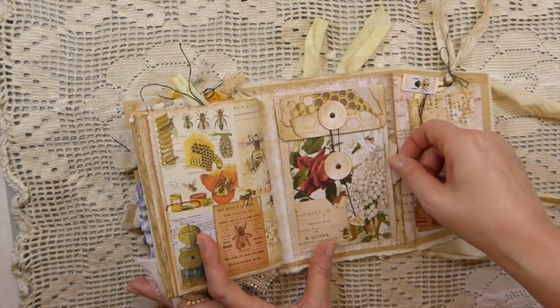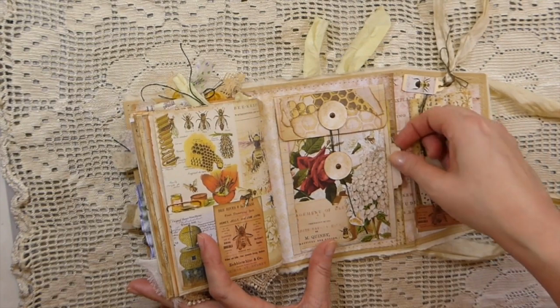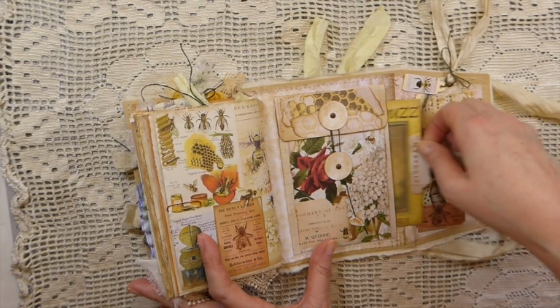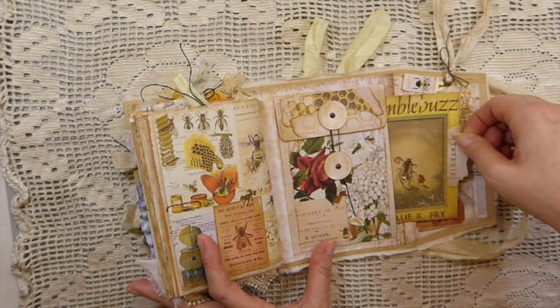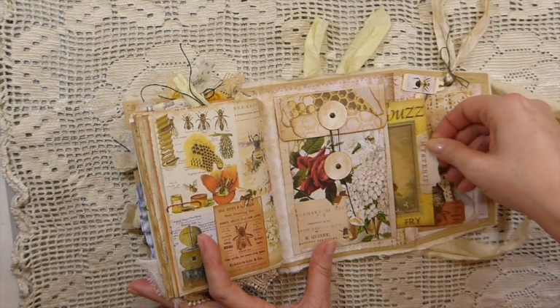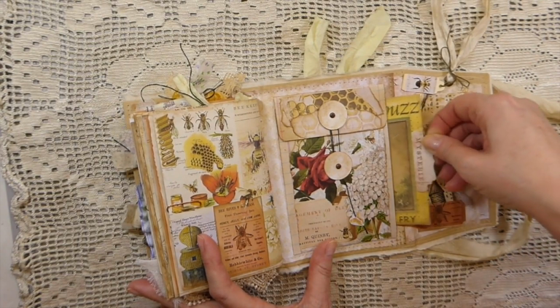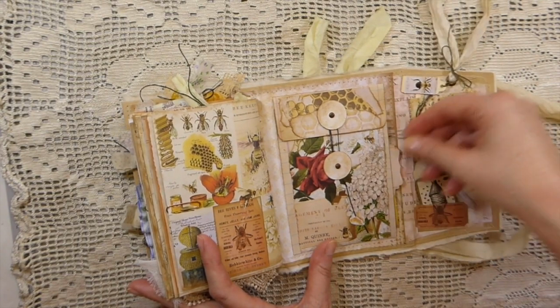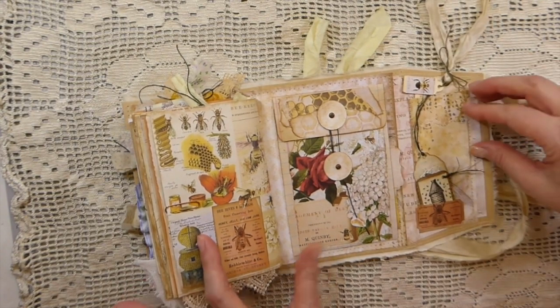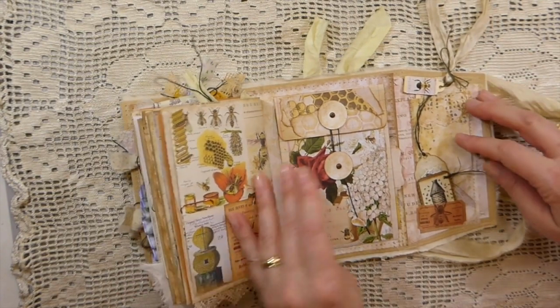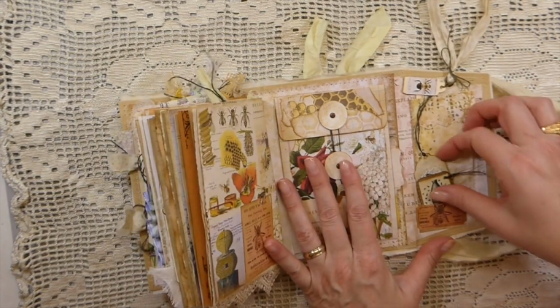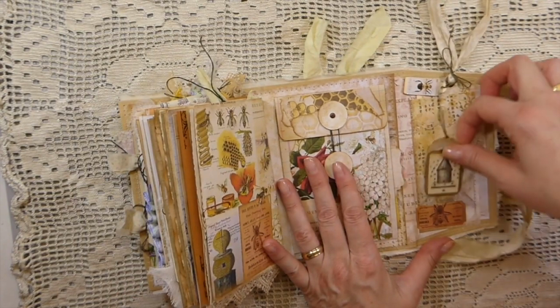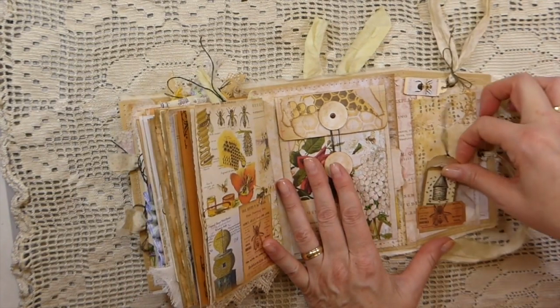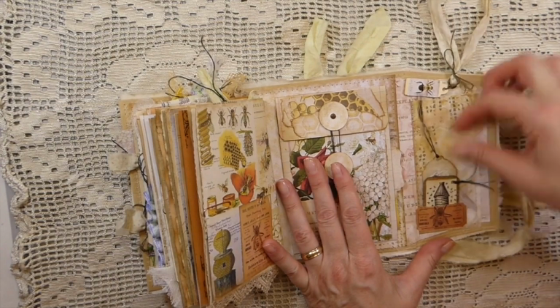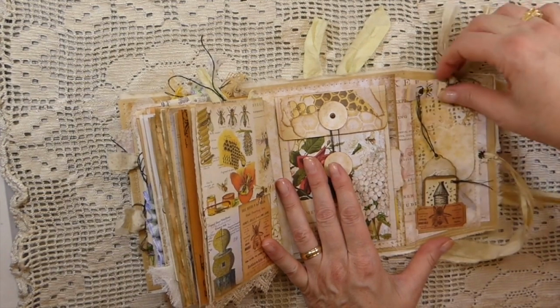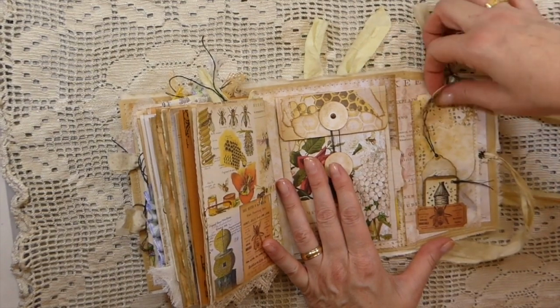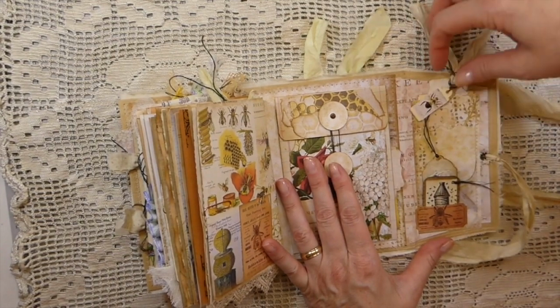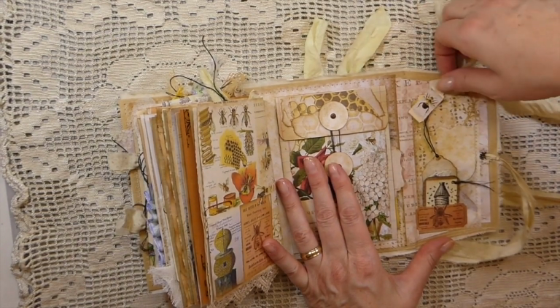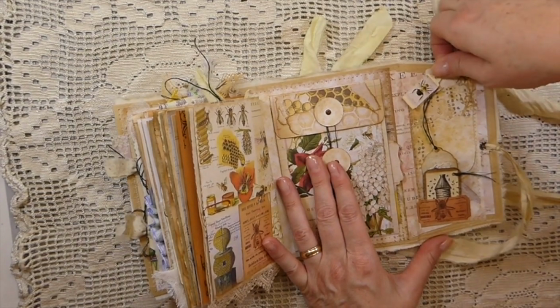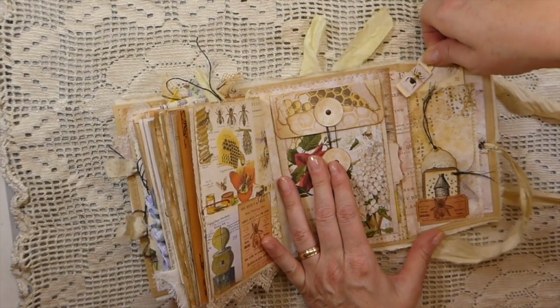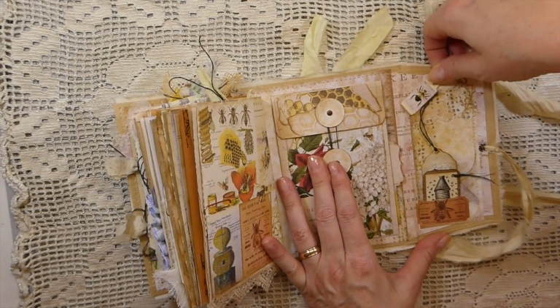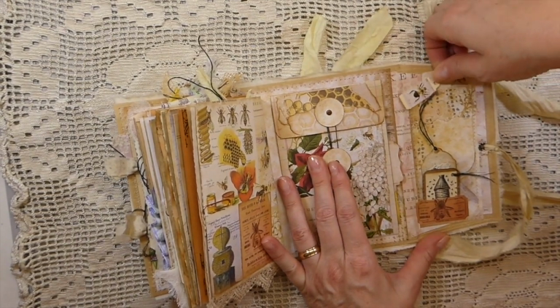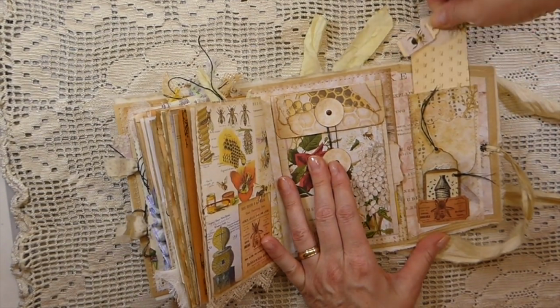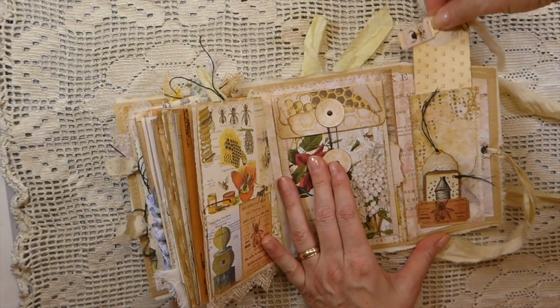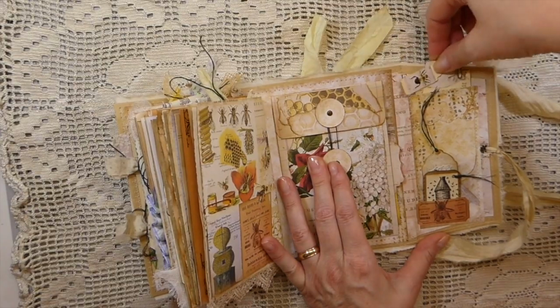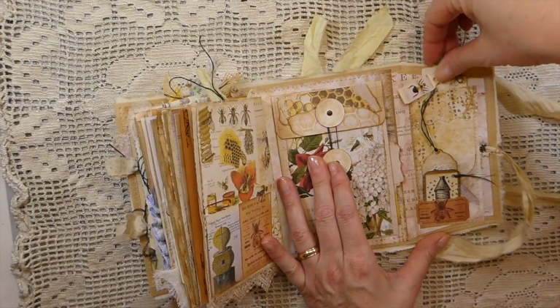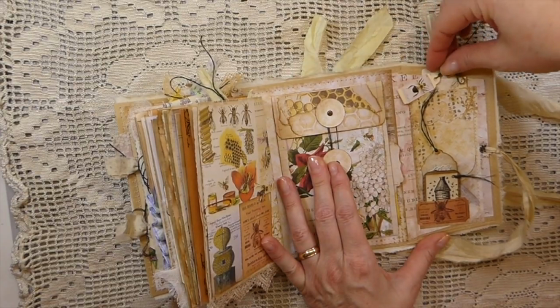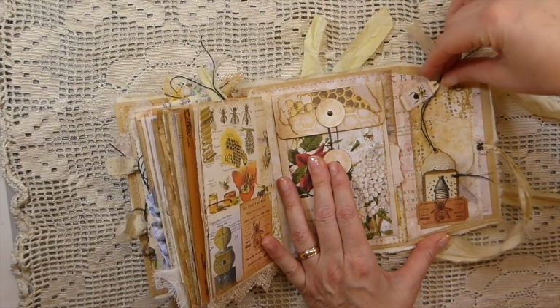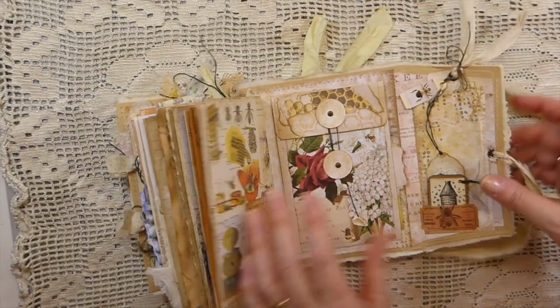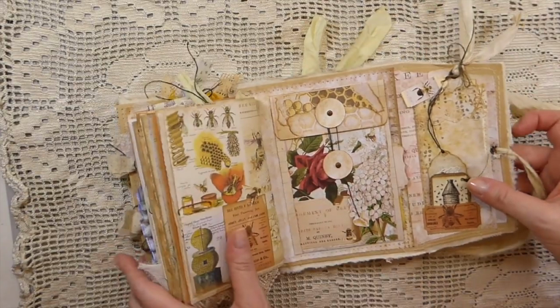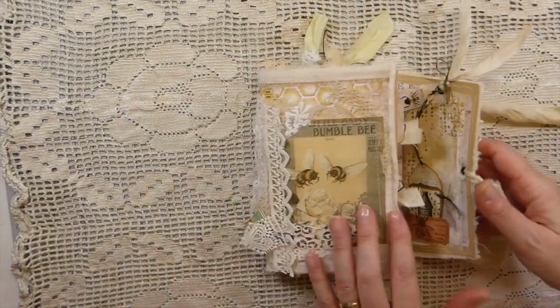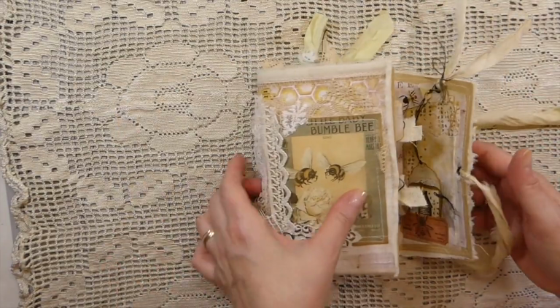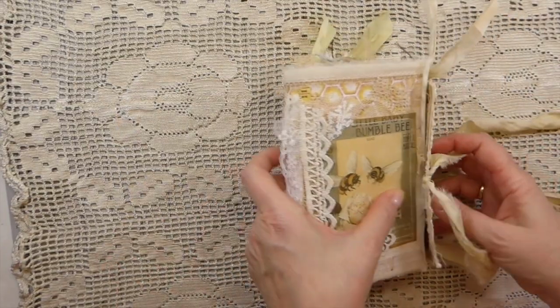And on the back I've done a coin envelope, and then also a pocket beside. And then you've got a pocket here and then a pocket up here with a tag. So yeah, it was a lot of fun creating these.